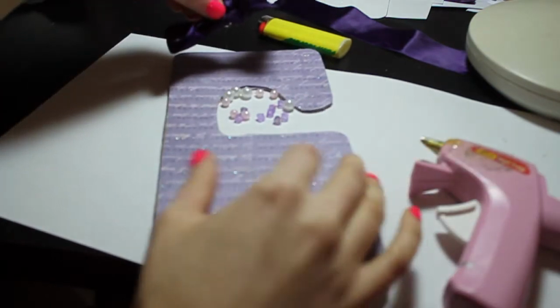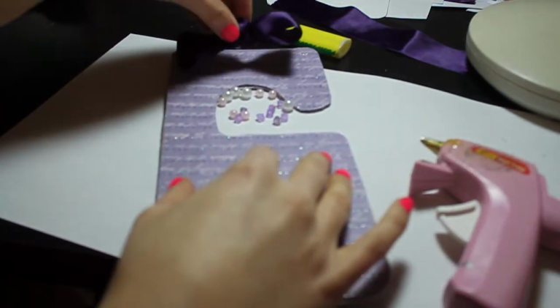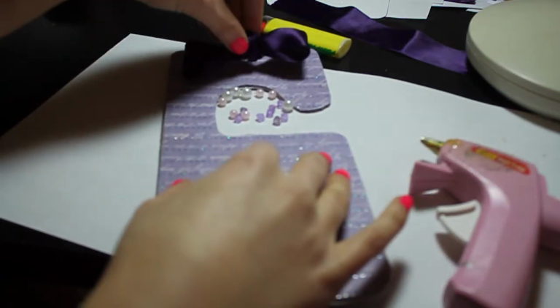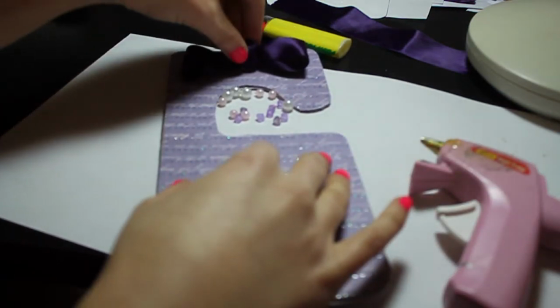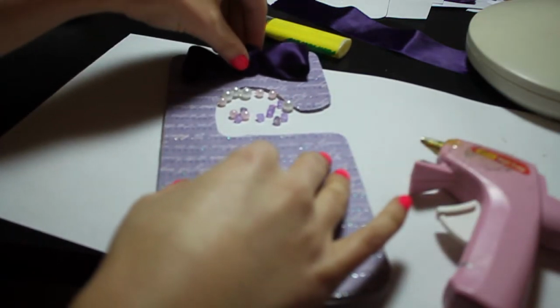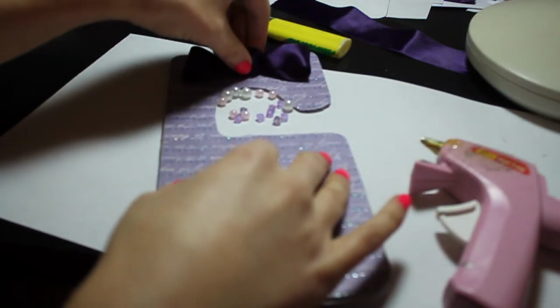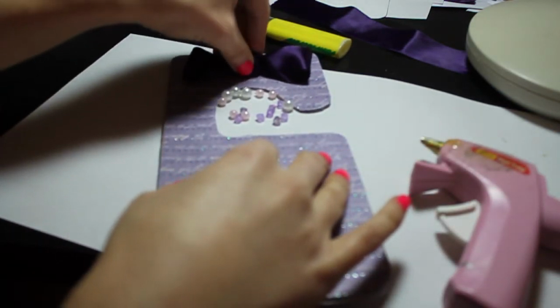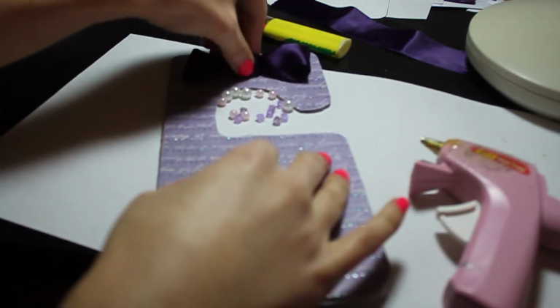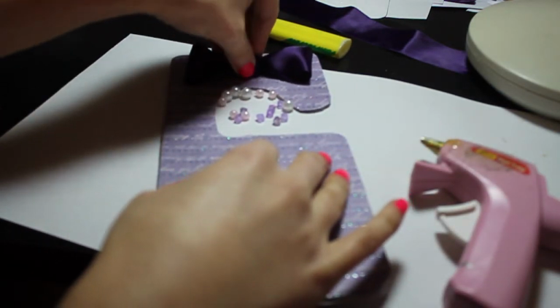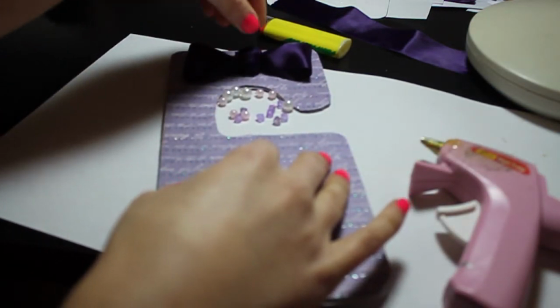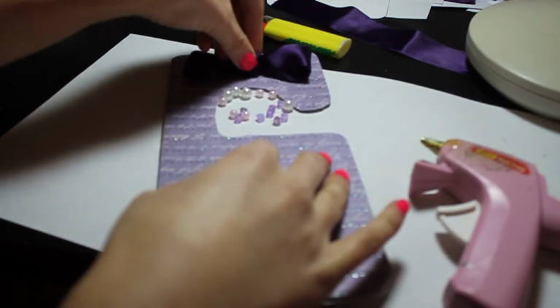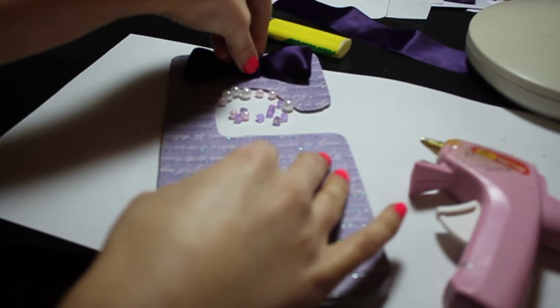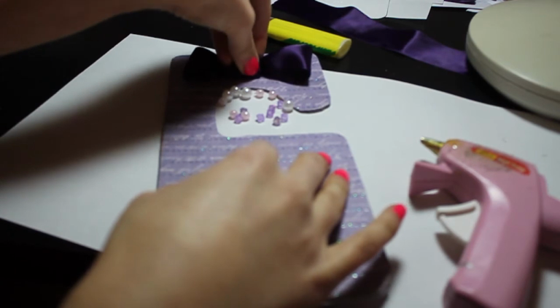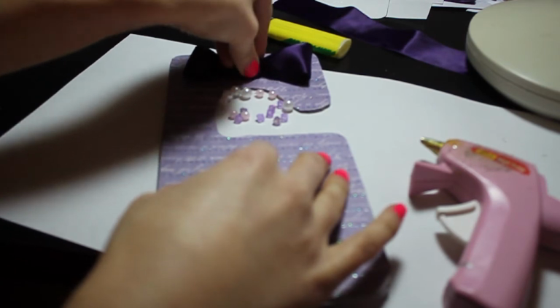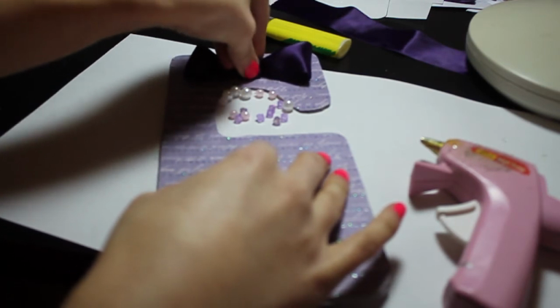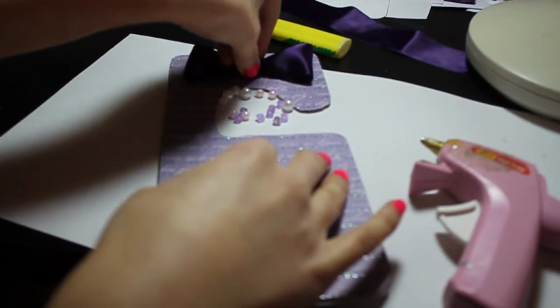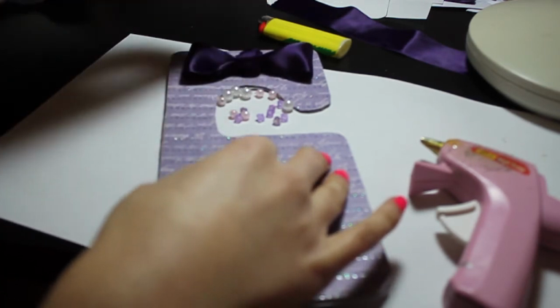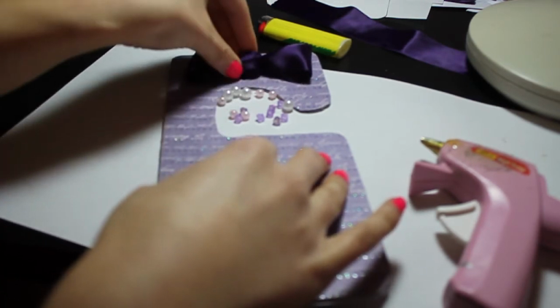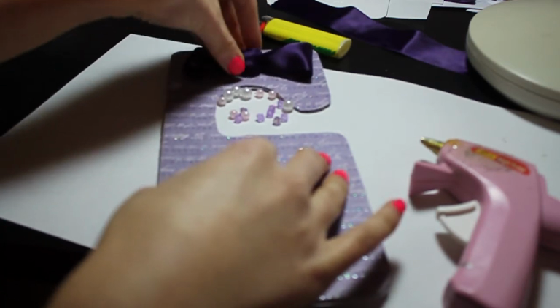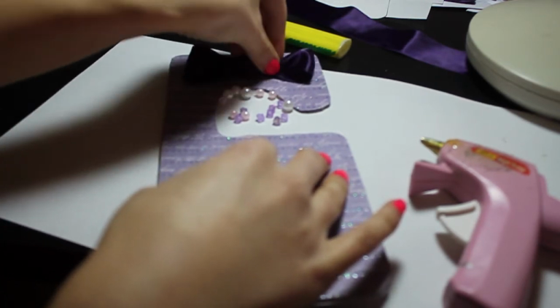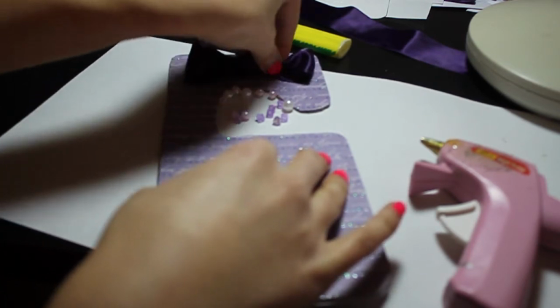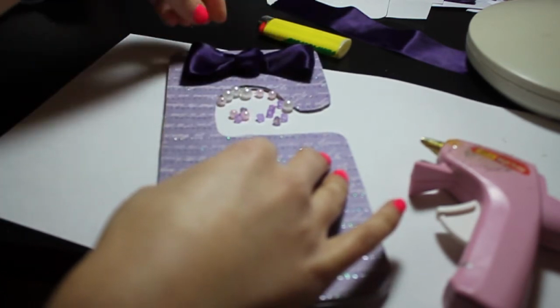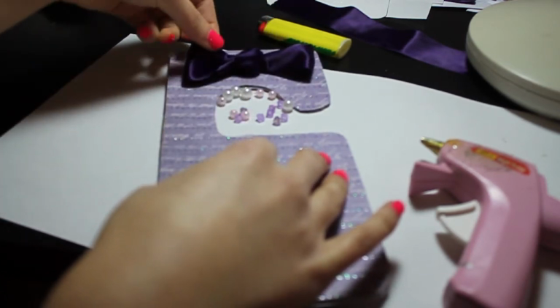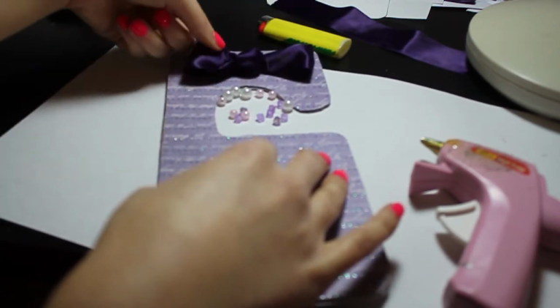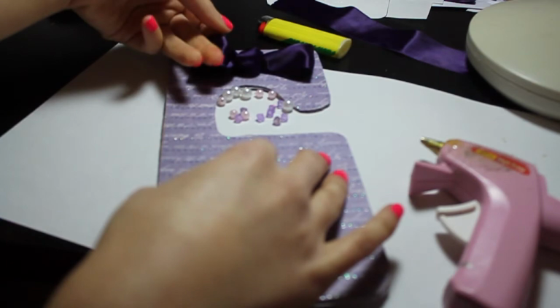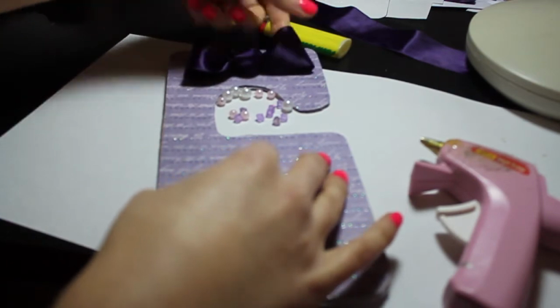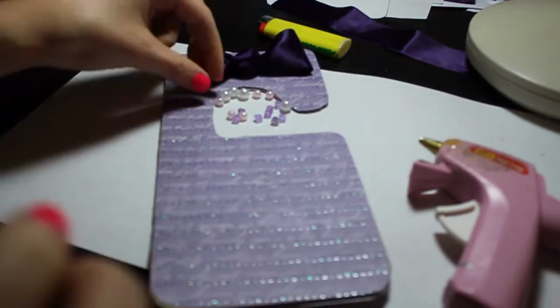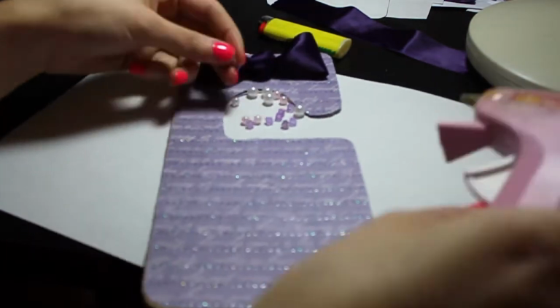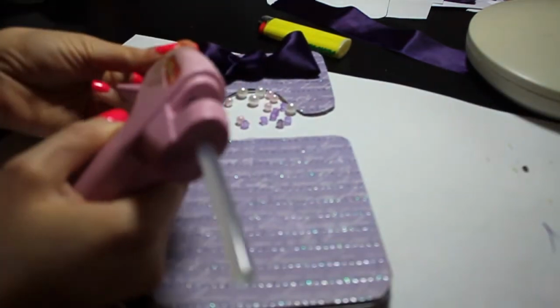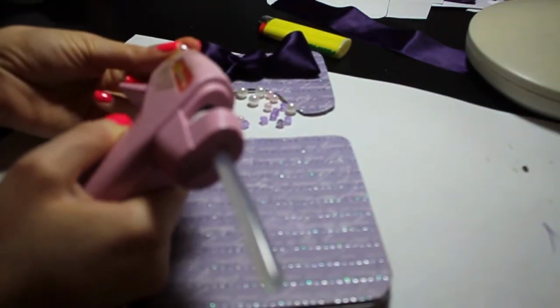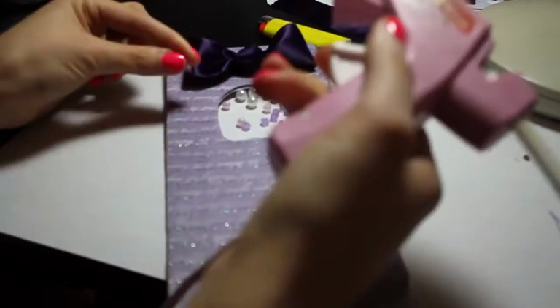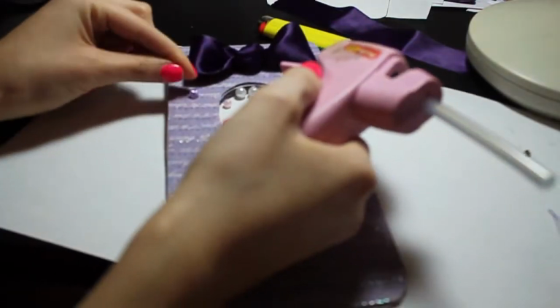Once you're all done, all that's left to do is decorate your stencil — and this is like the funnest part of the video. Feel free to decorate your stencil according to the decor in your room because it looks super duper cute.